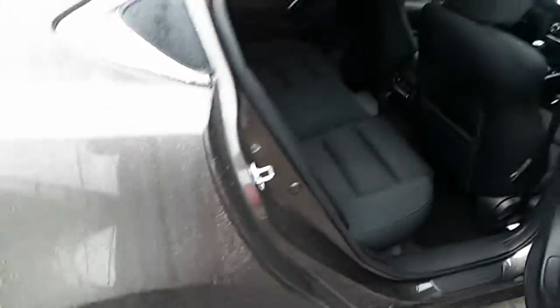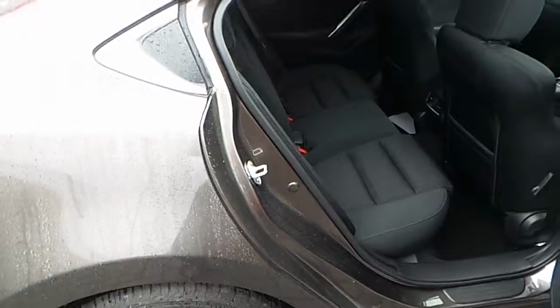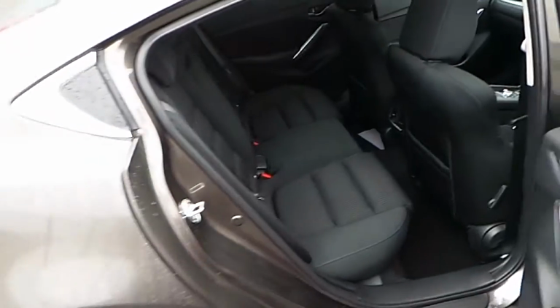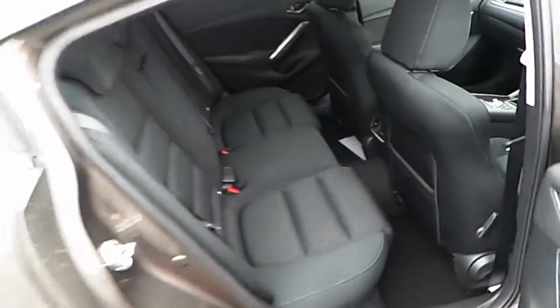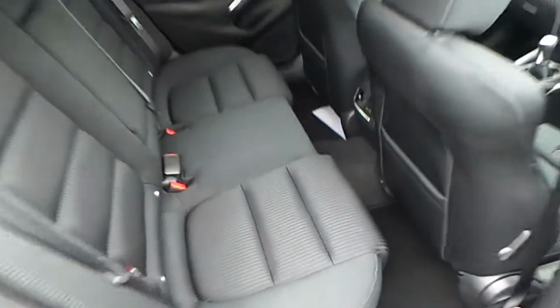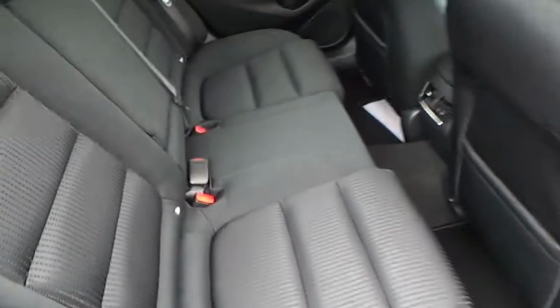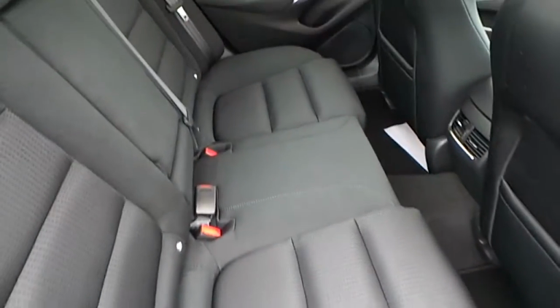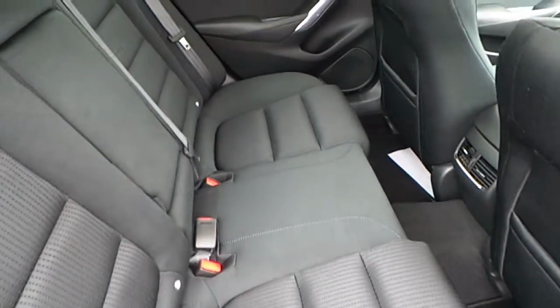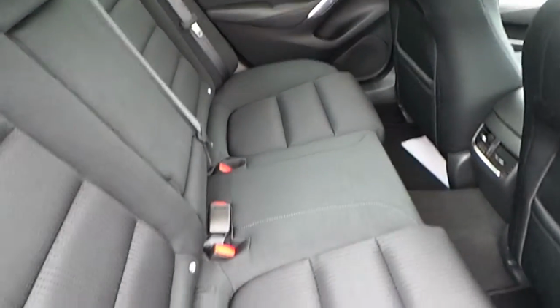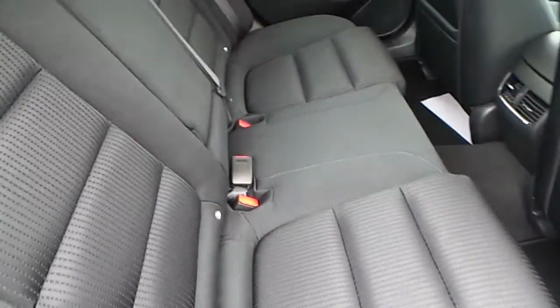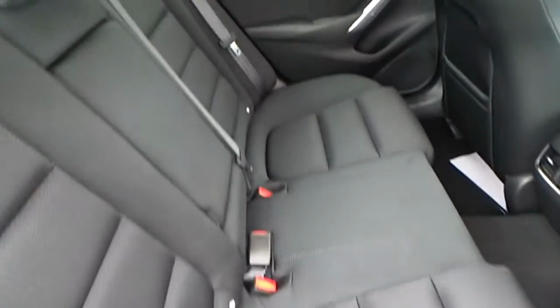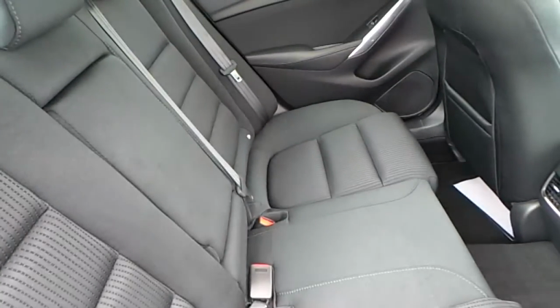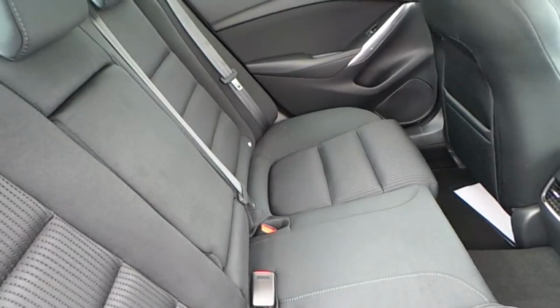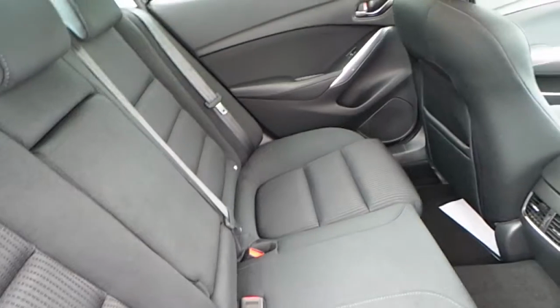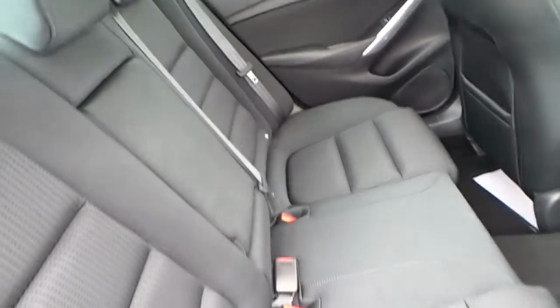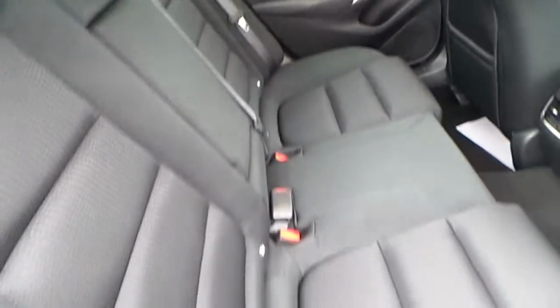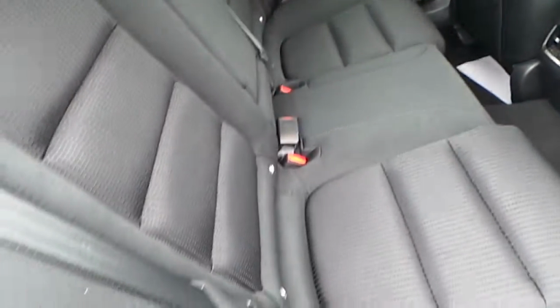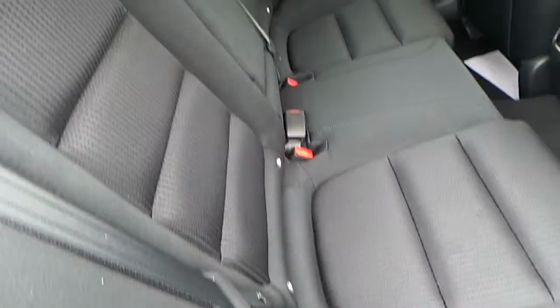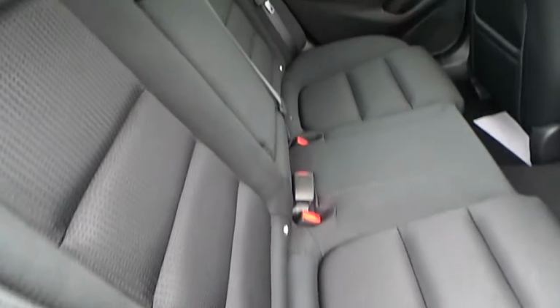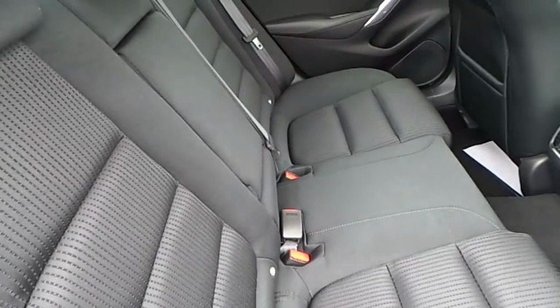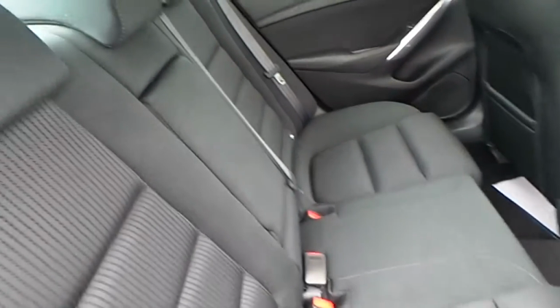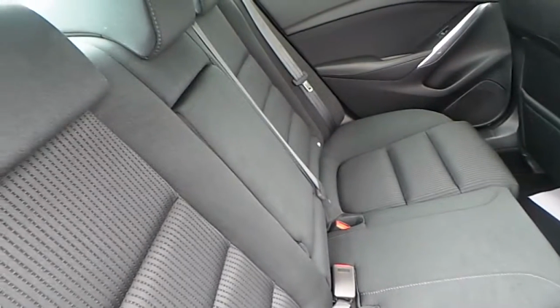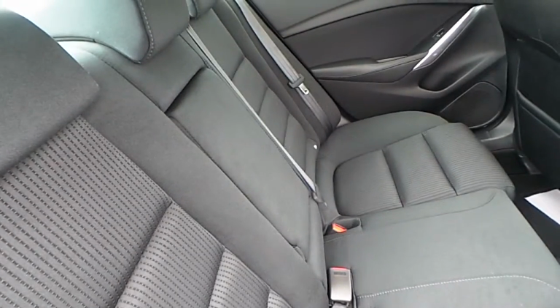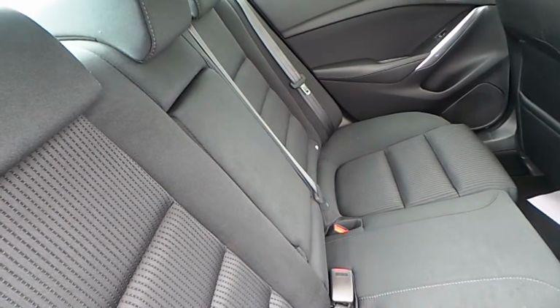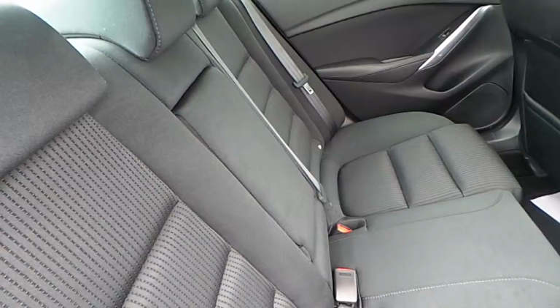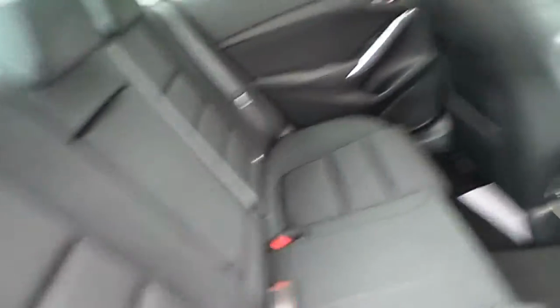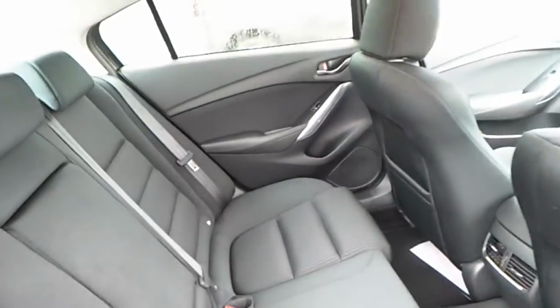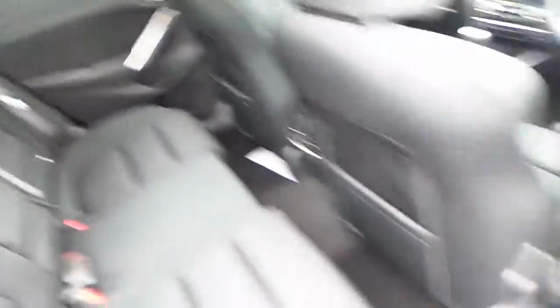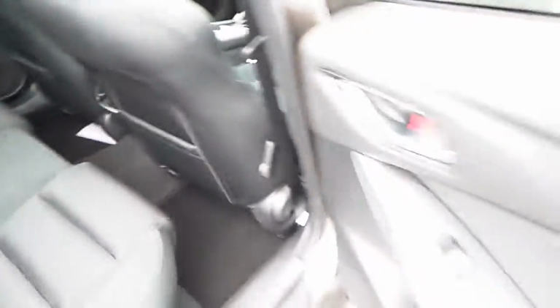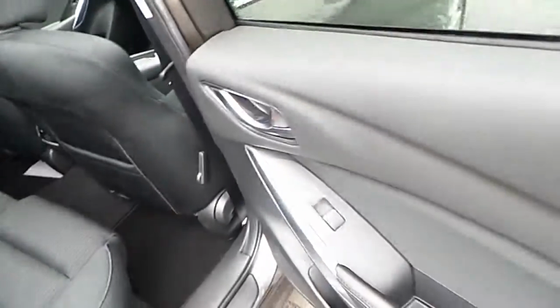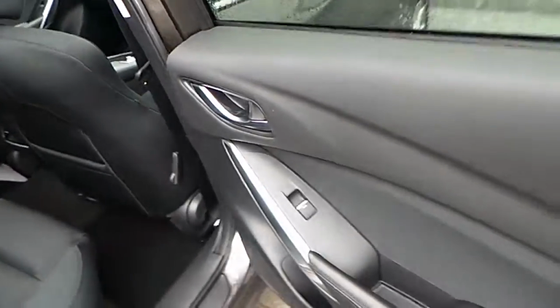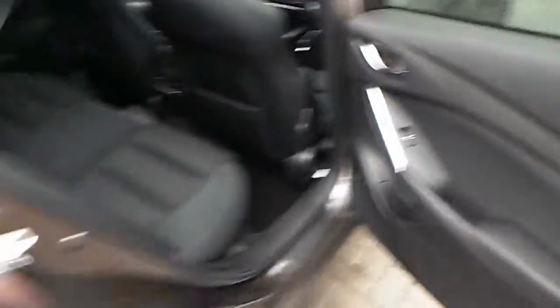To show you the rear seat — as you can see, it's a generous sized rear seated area, enough for three adults. There are also two ISOFIX points there, as well as a centre armrest and of course electric windows in the rear.